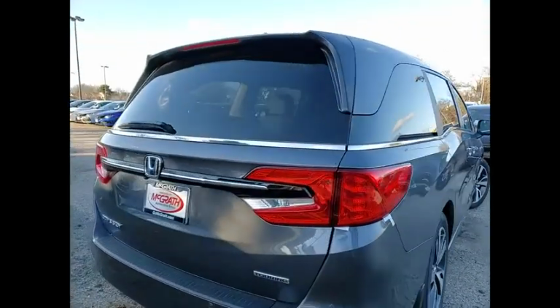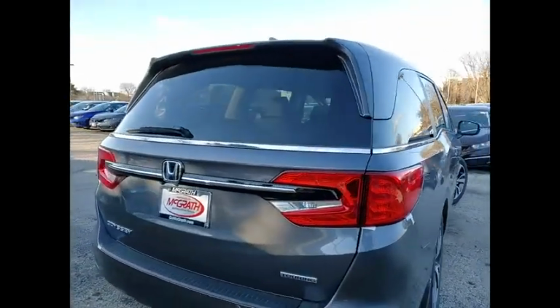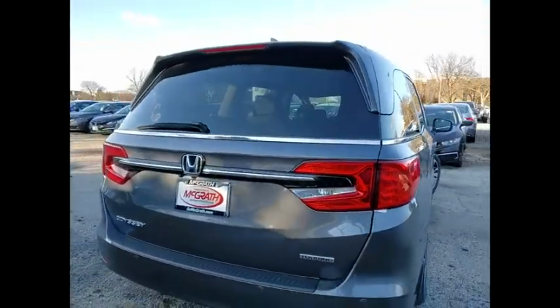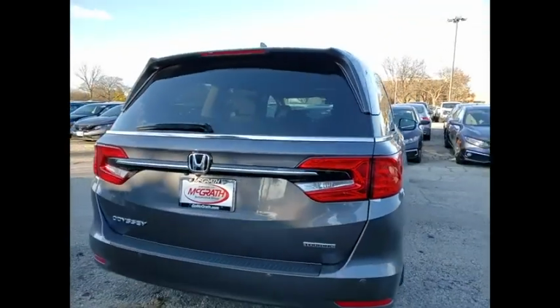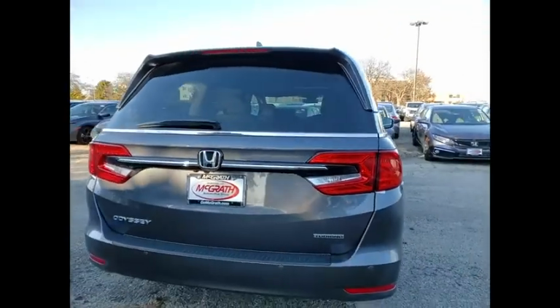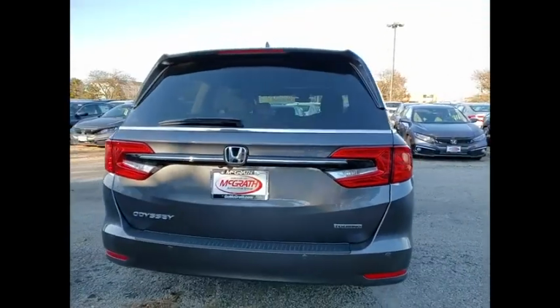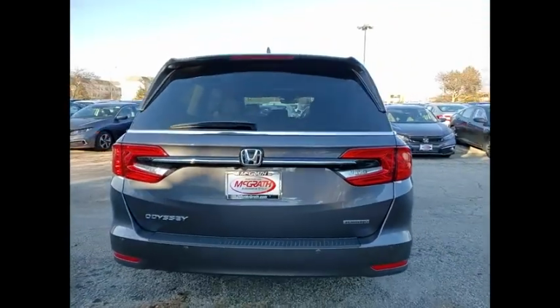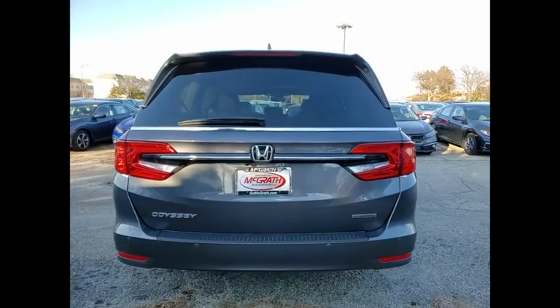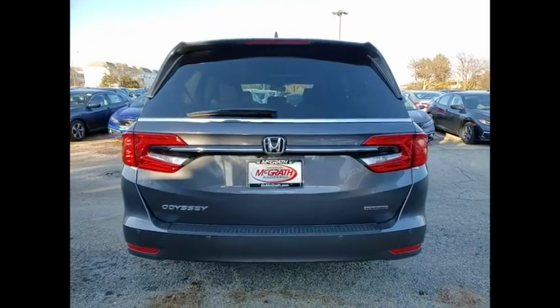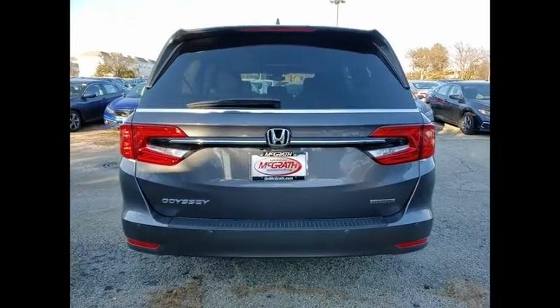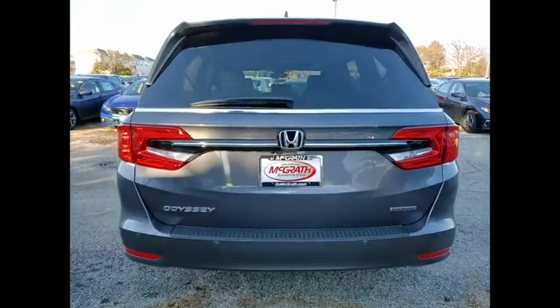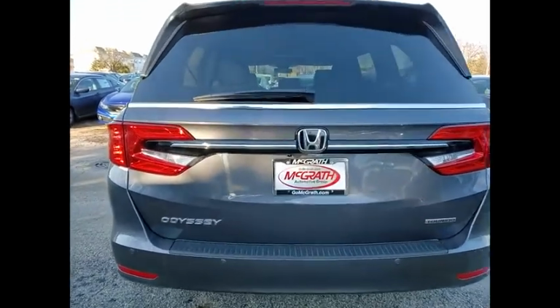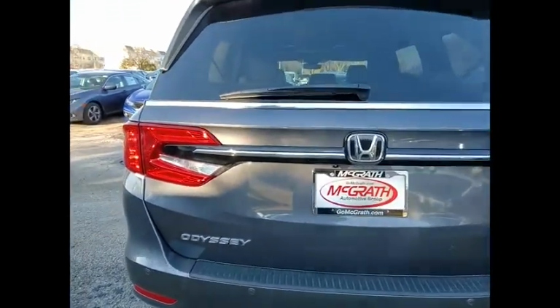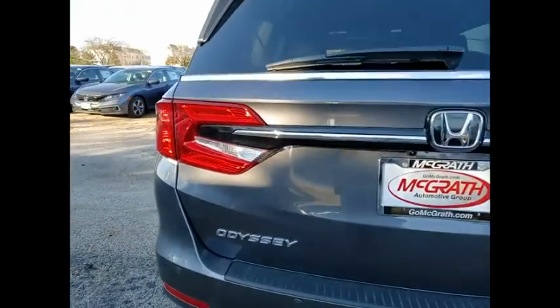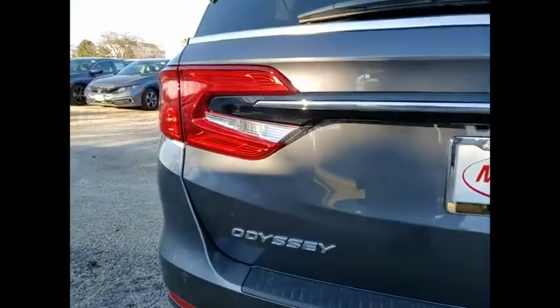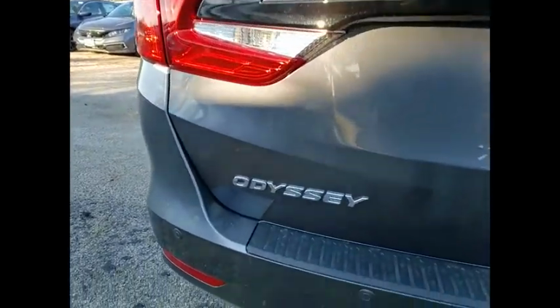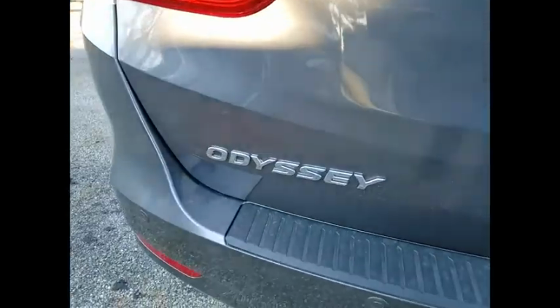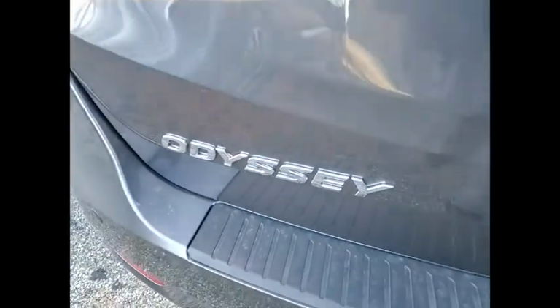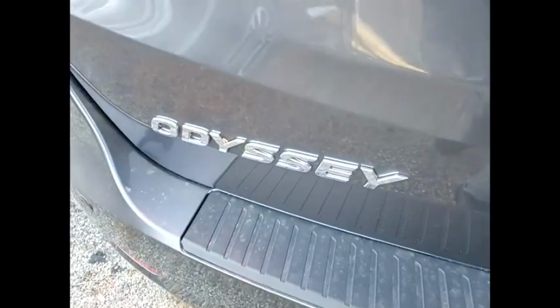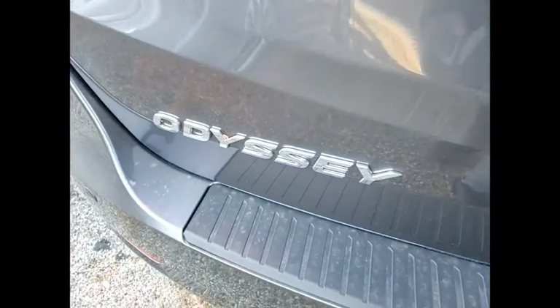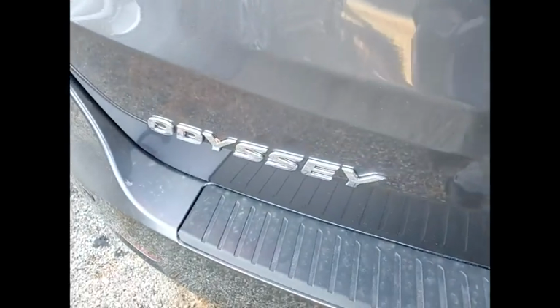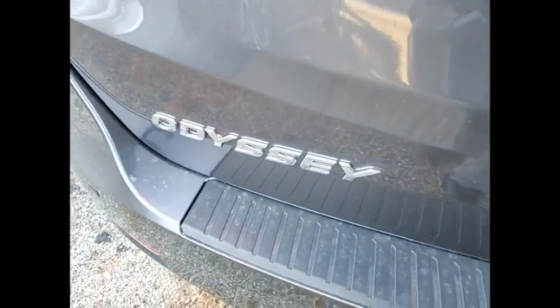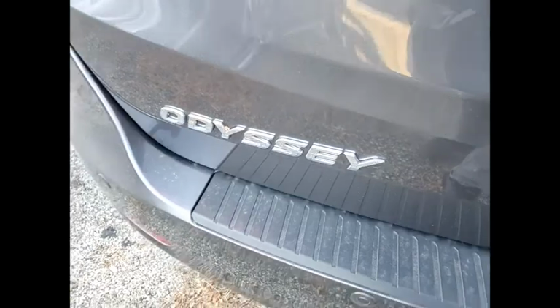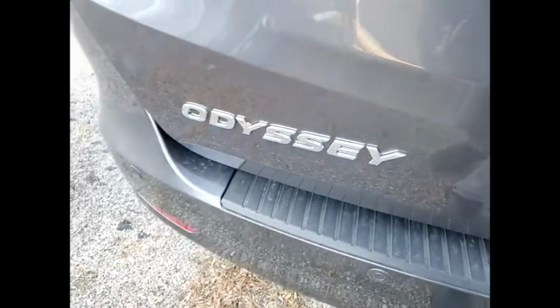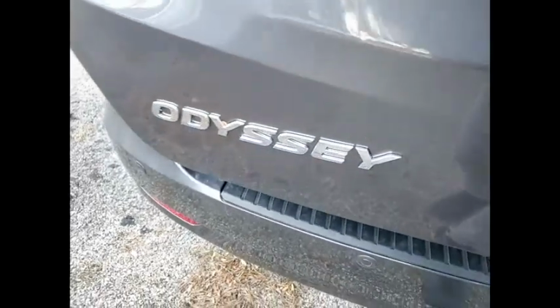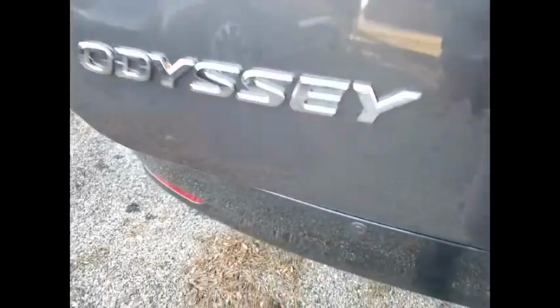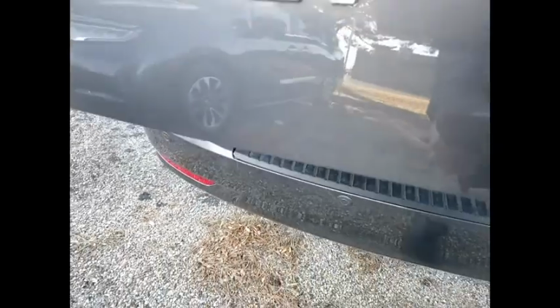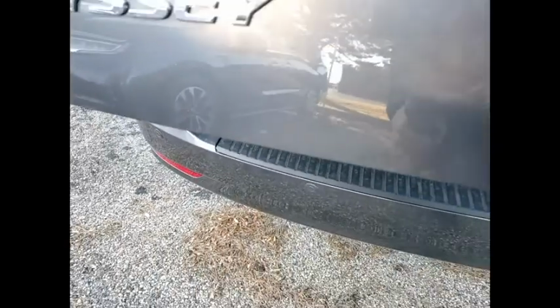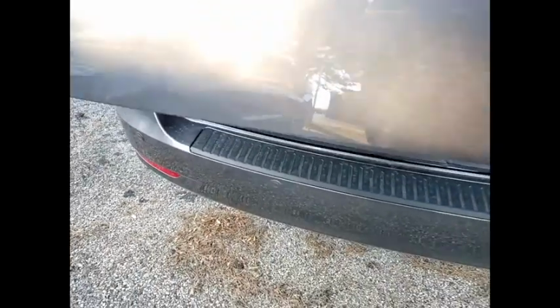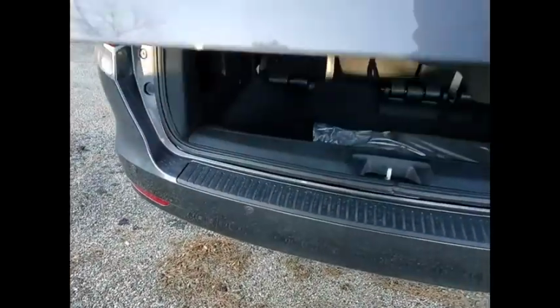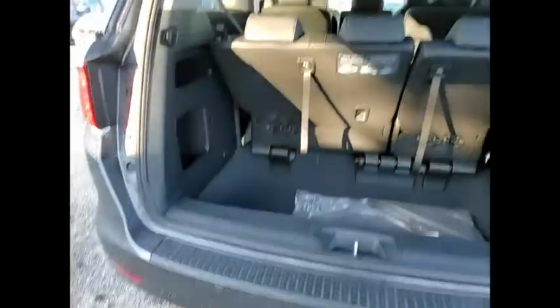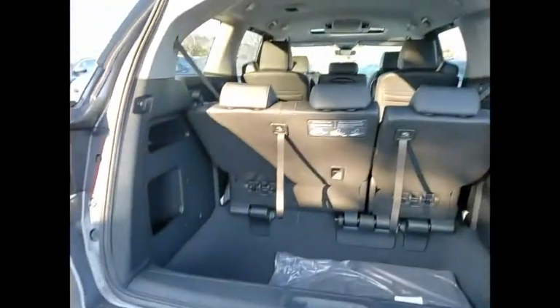Tire pressure monitor, blind spot monitor, heated mirrors, aluminum wheels, rear spoiler, remote engine start, power lift gate, brake assist, traction control, stability control.